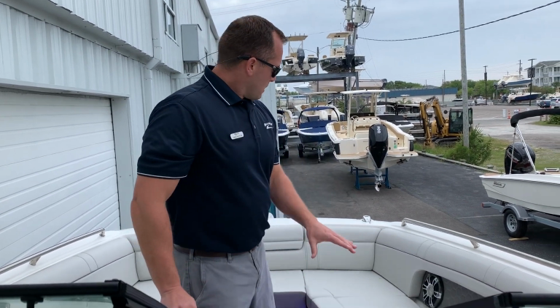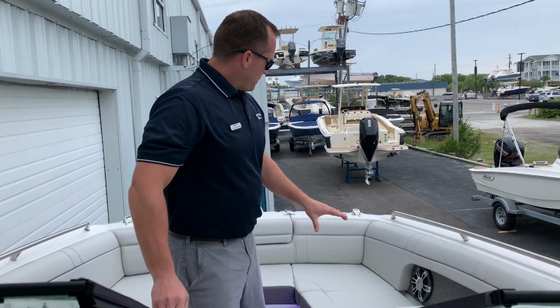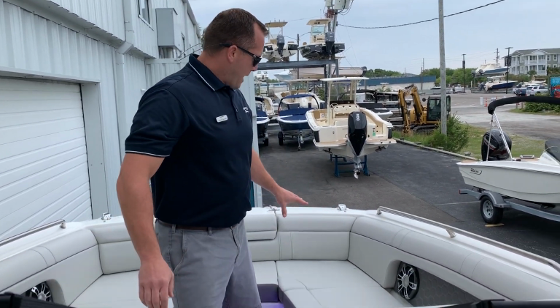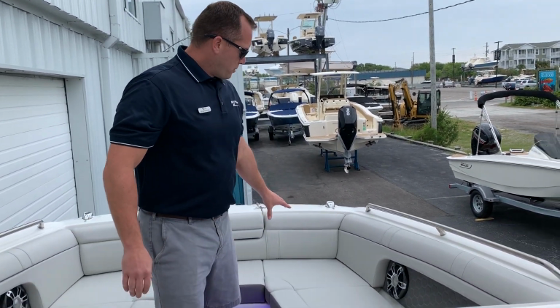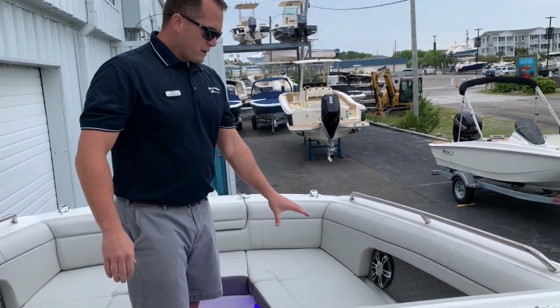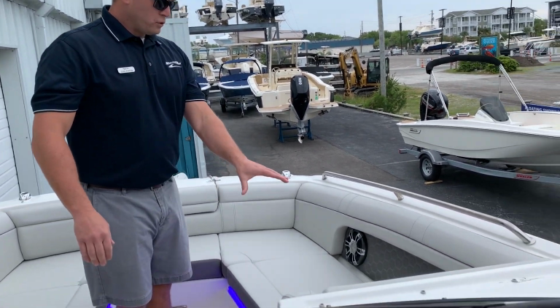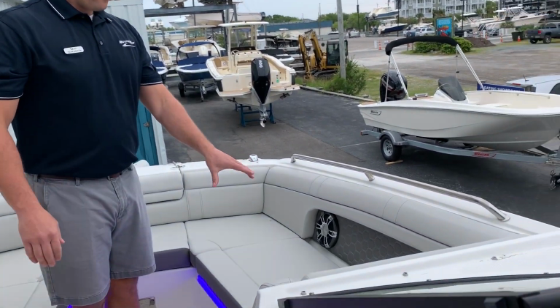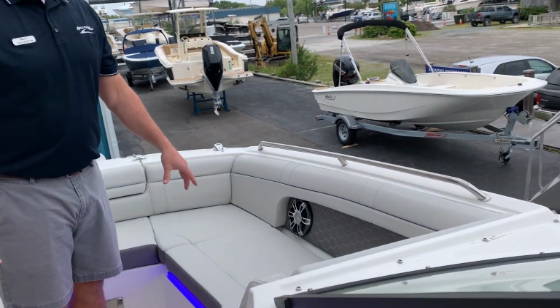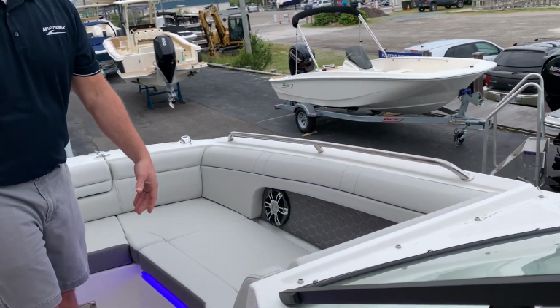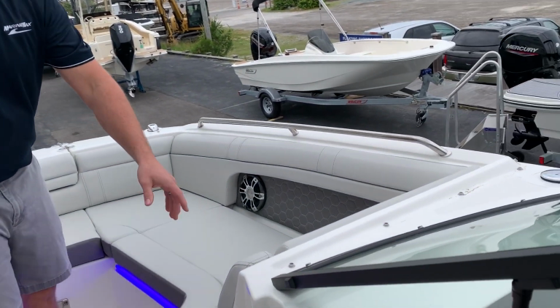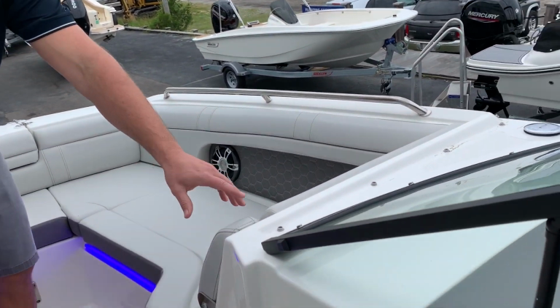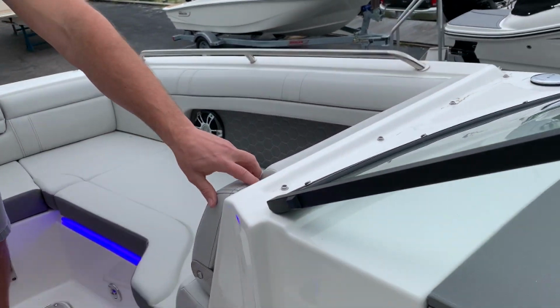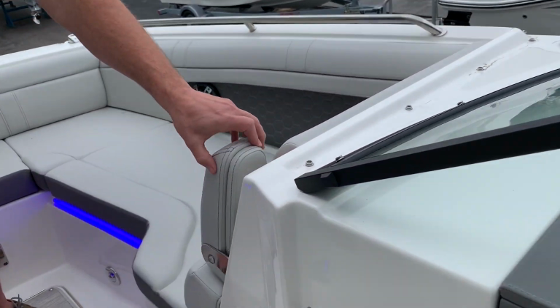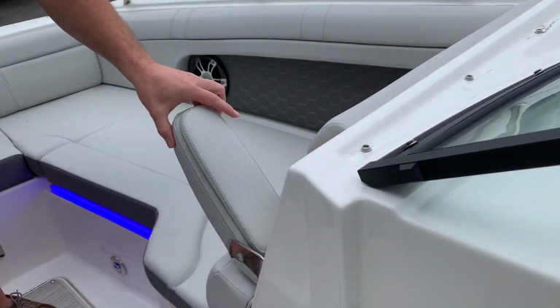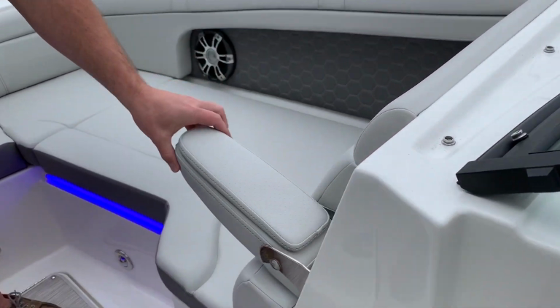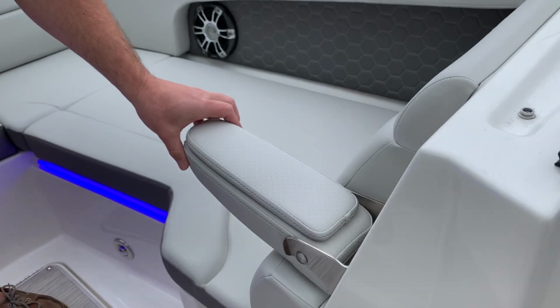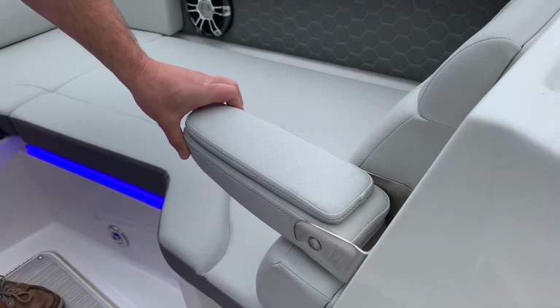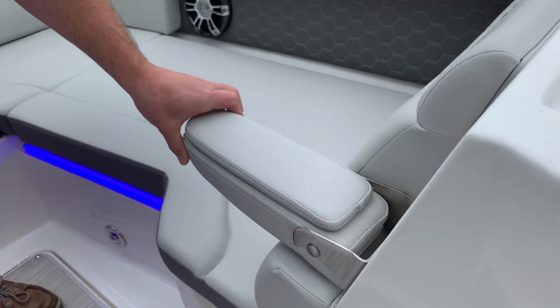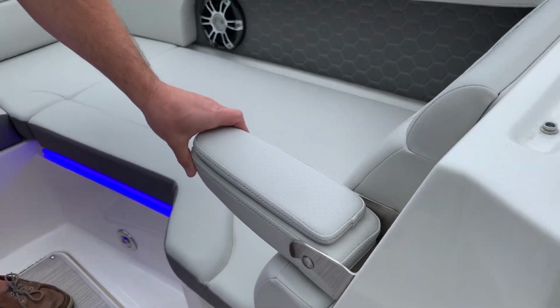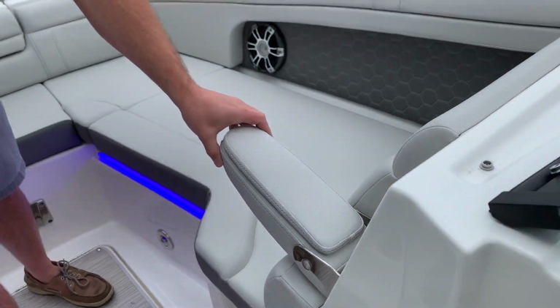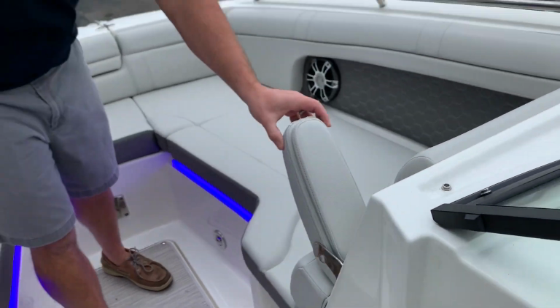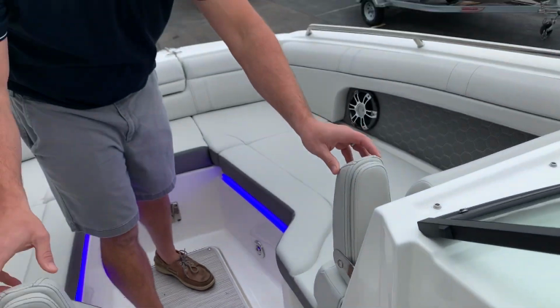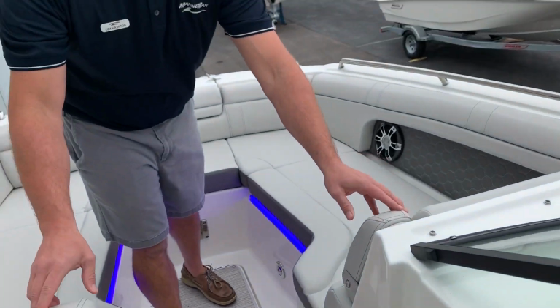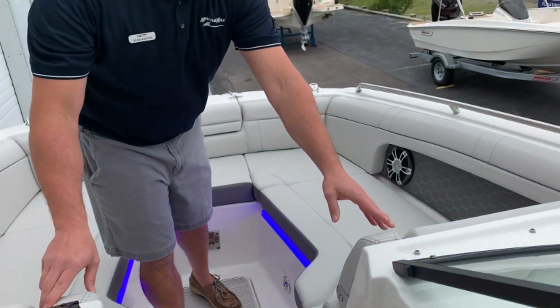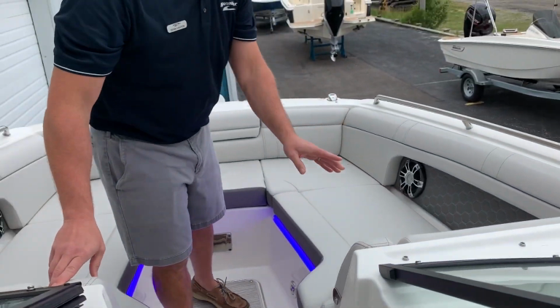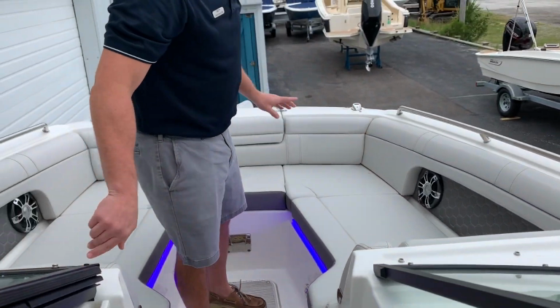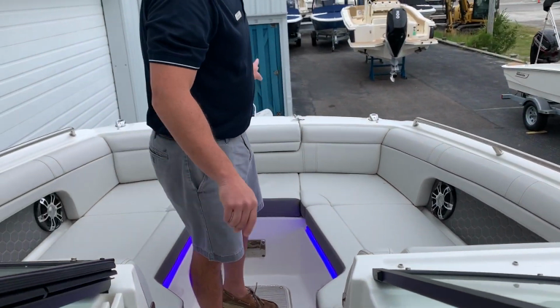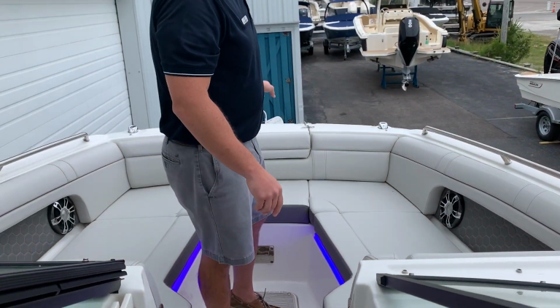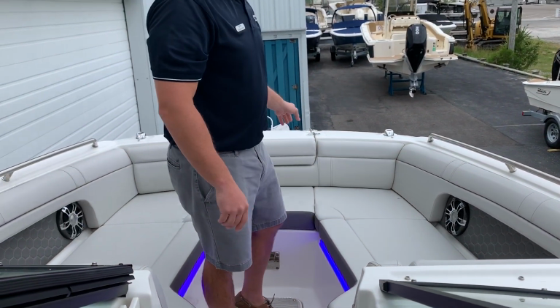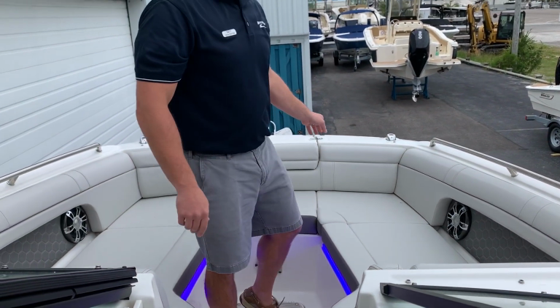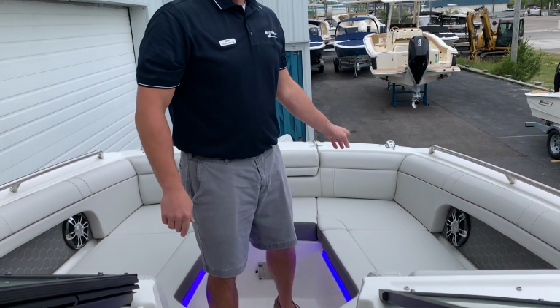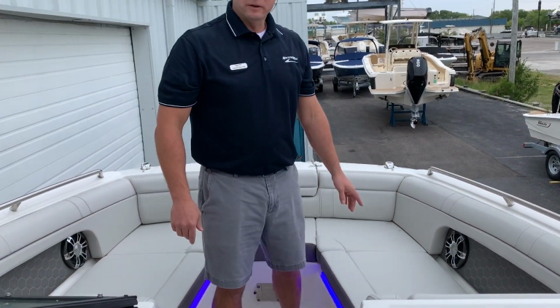Up in the bow of the boat you have two full-length loungers with flip-down armrests, and this boat is equipped with the windlass anchor.